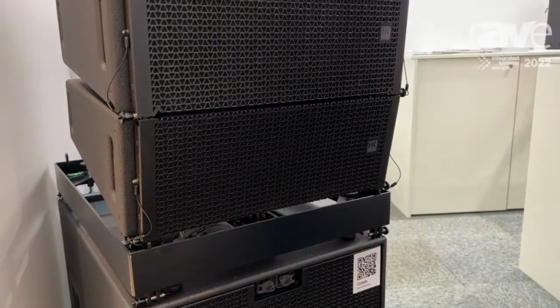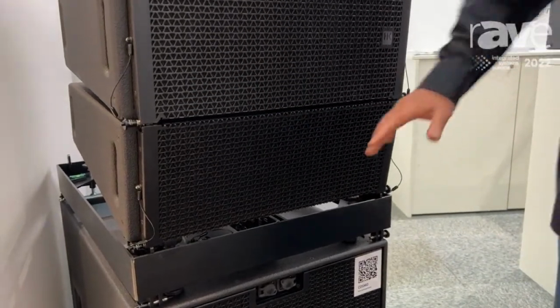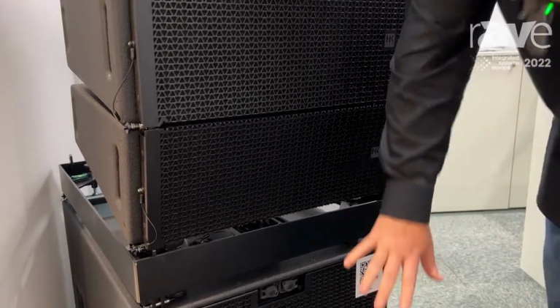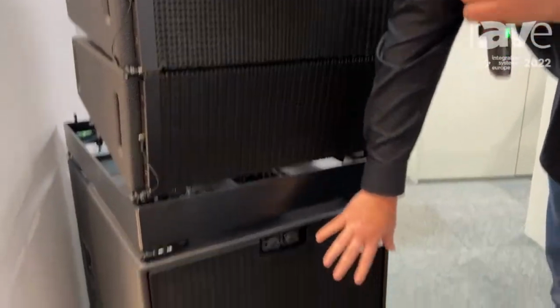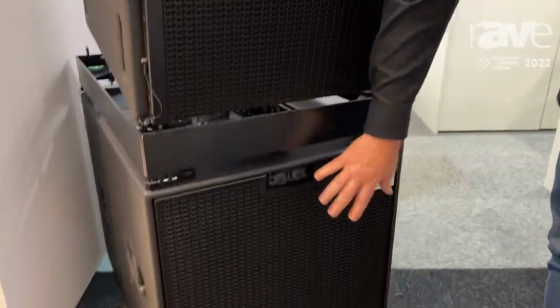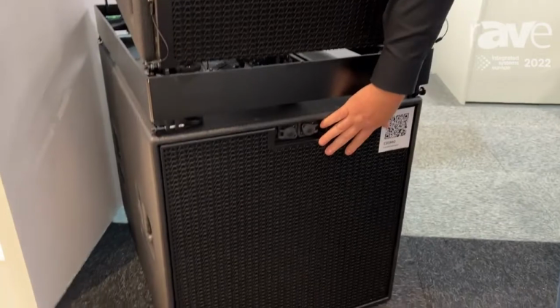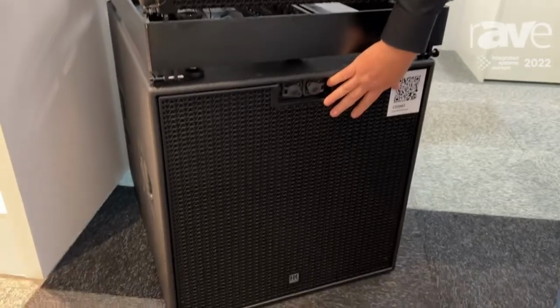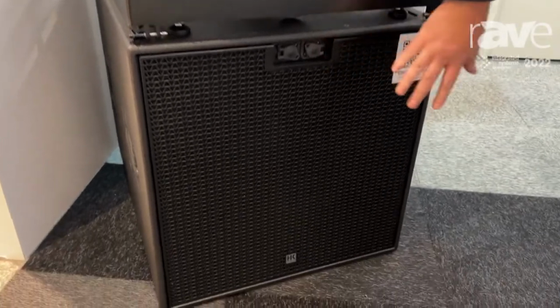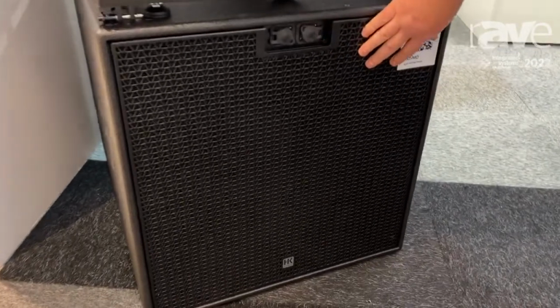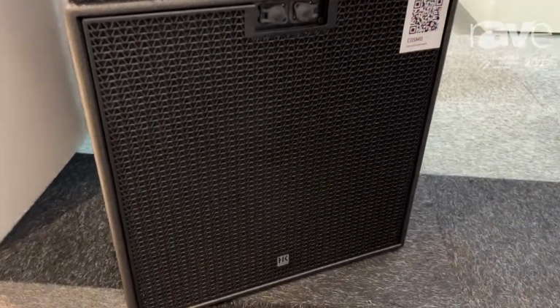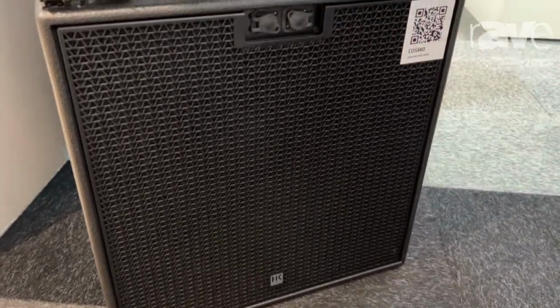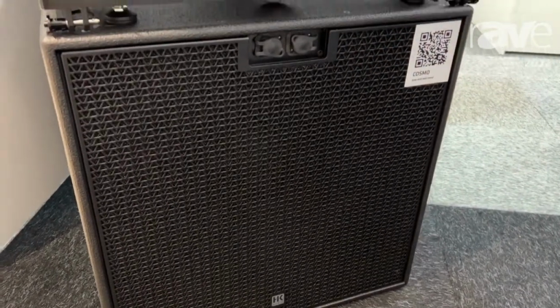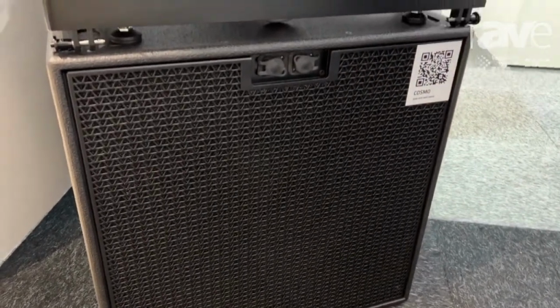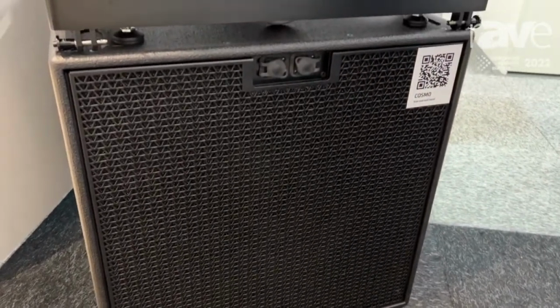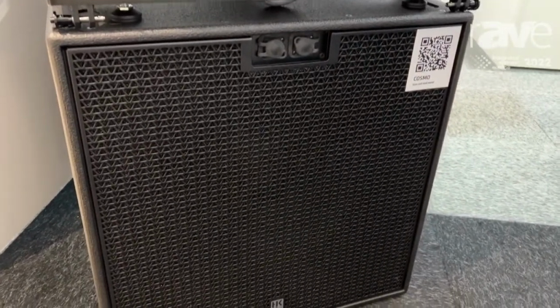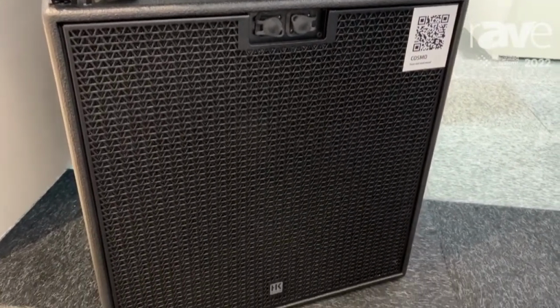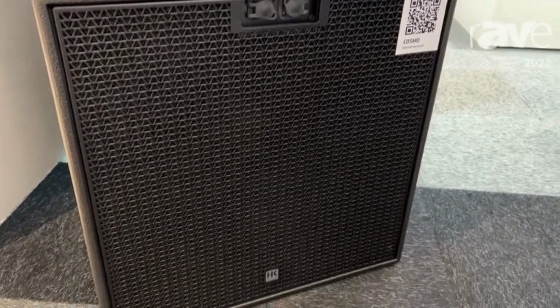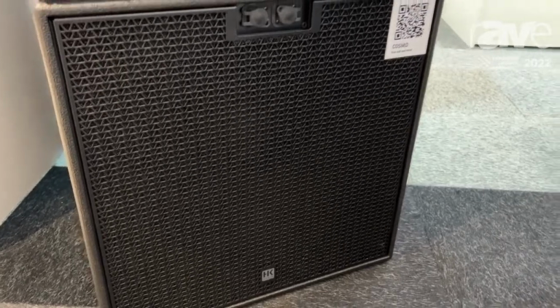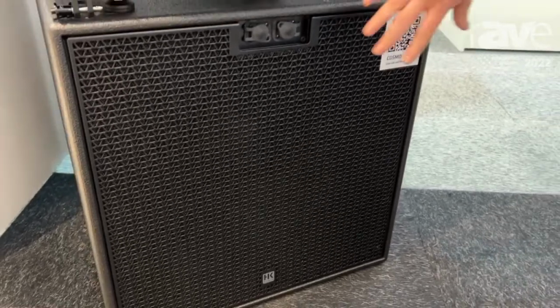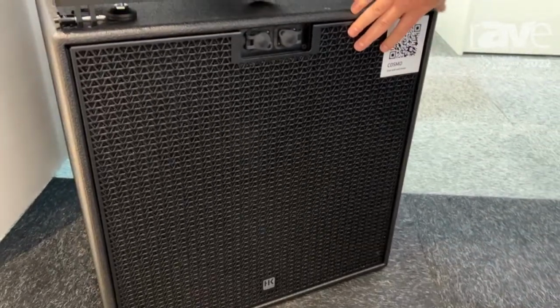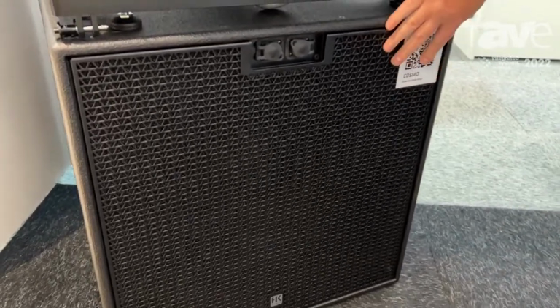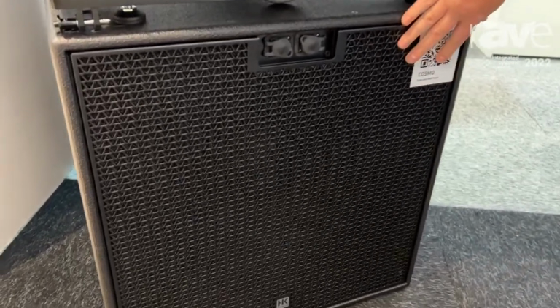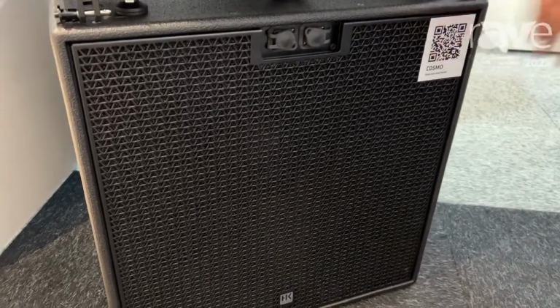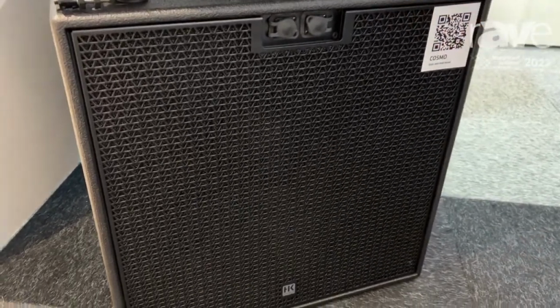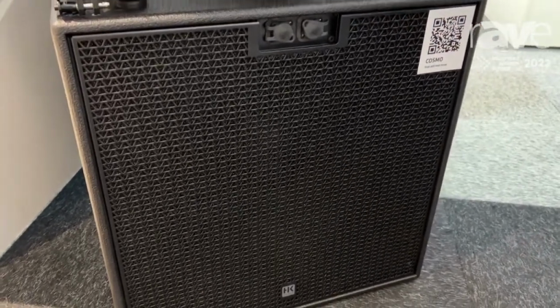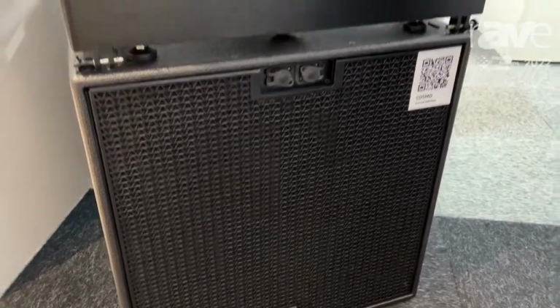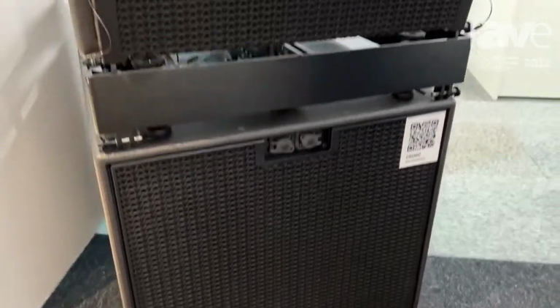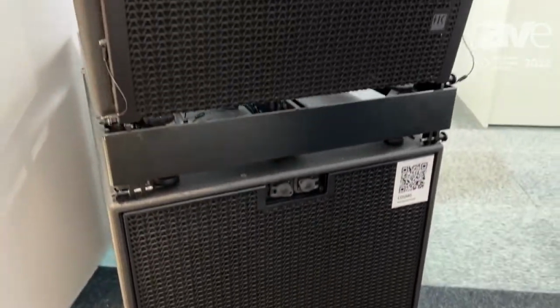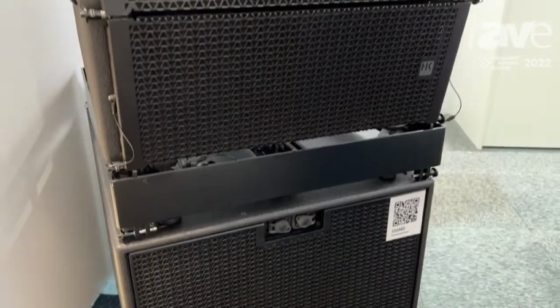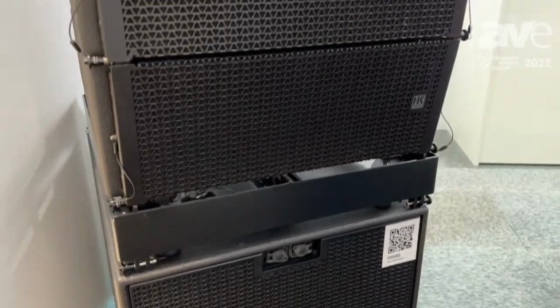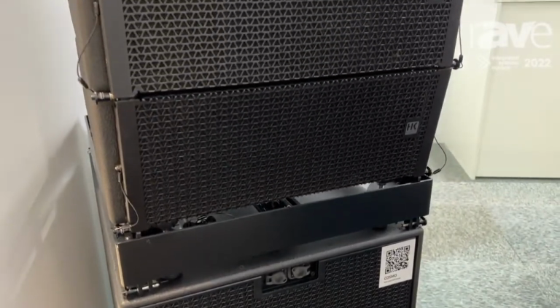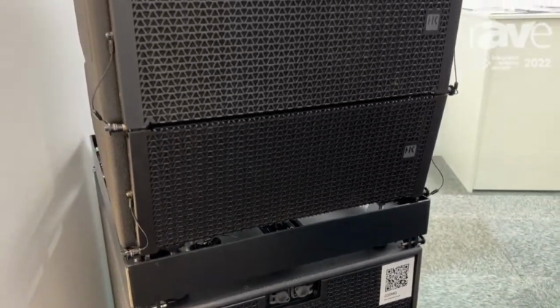It's all accompanied by our C Sub series, consisting of three different types of 18 inch subwoofer: a regular single 18 inch, then a single 18 inch as a flyable version, and also a double 18 inch.